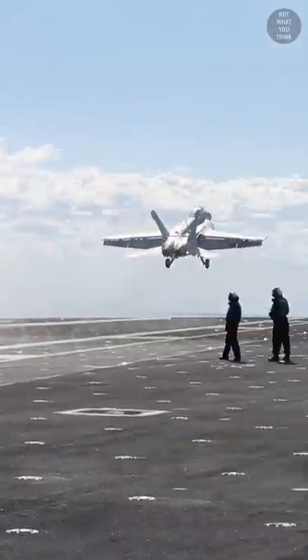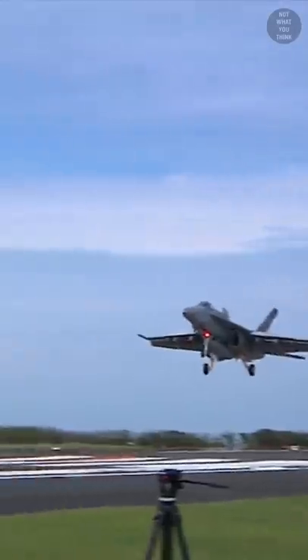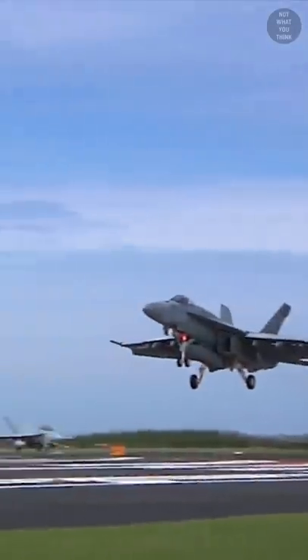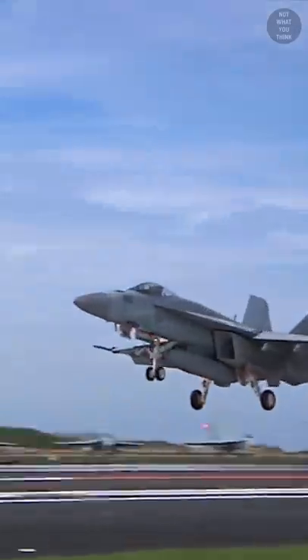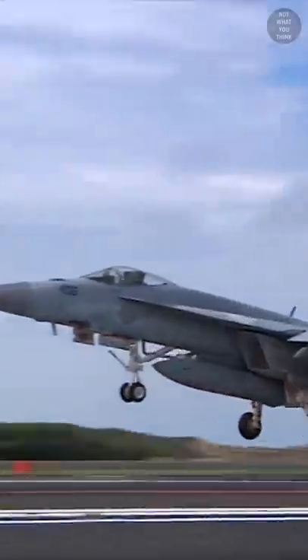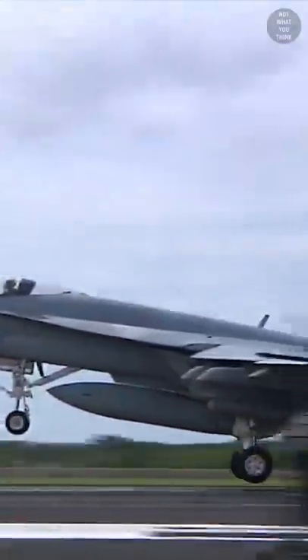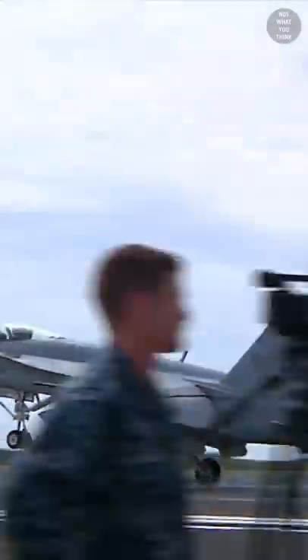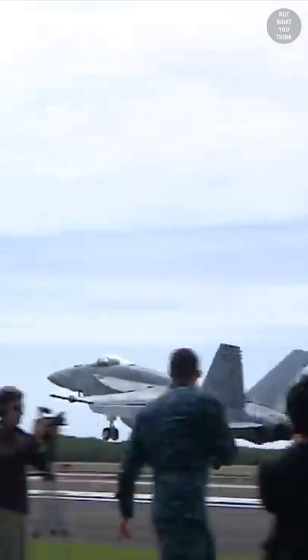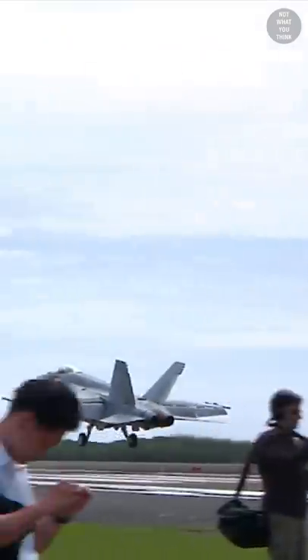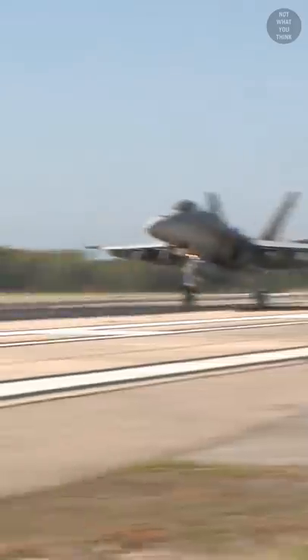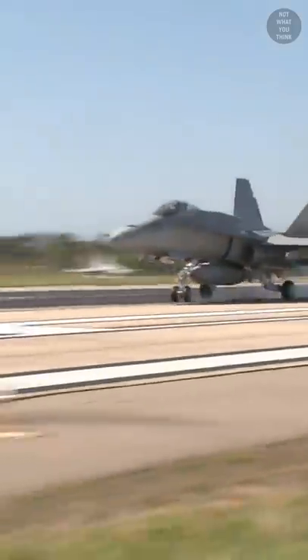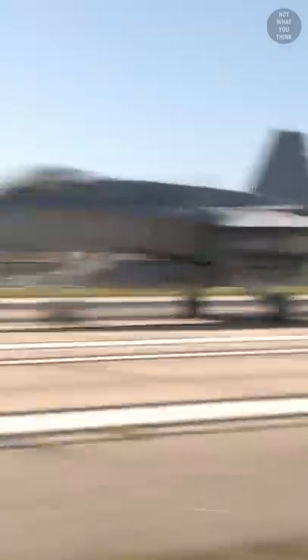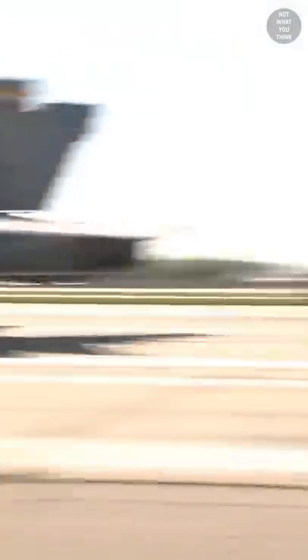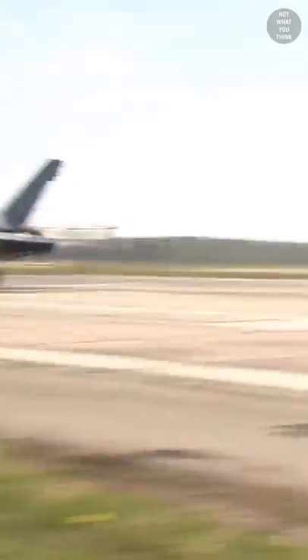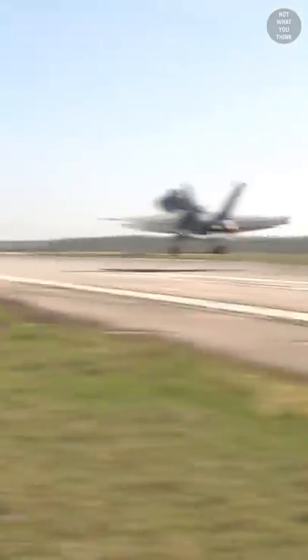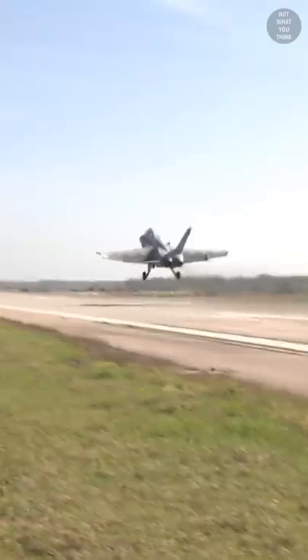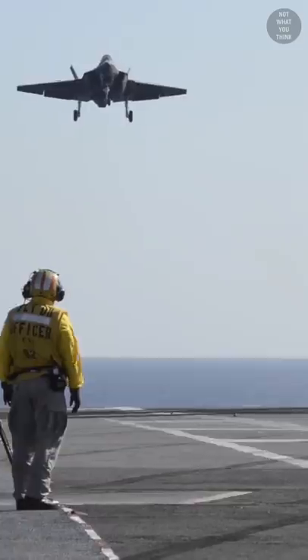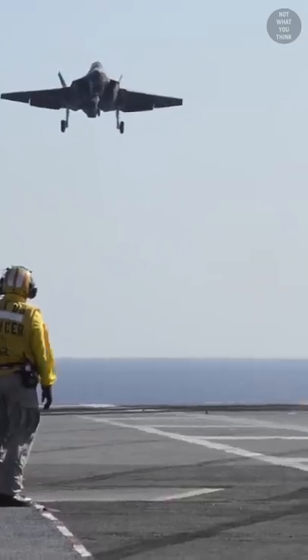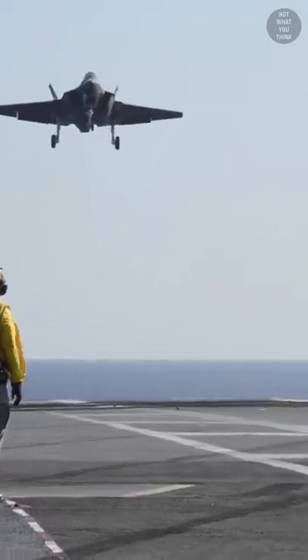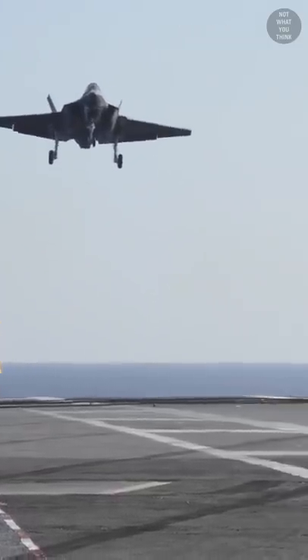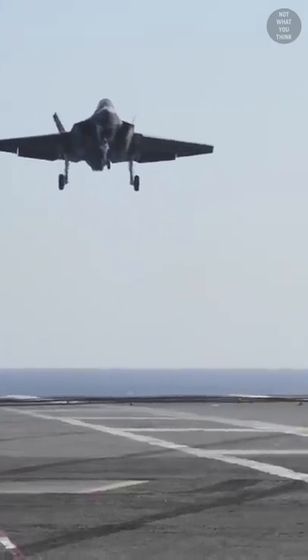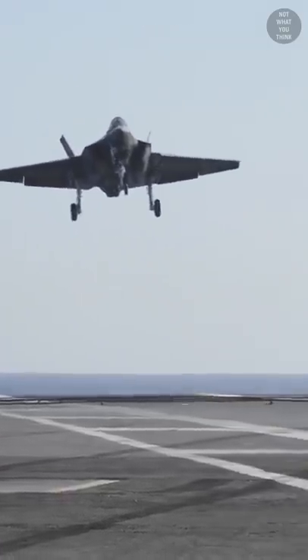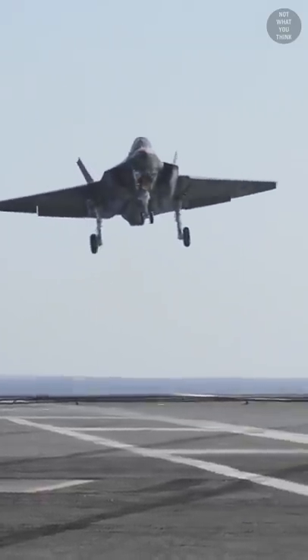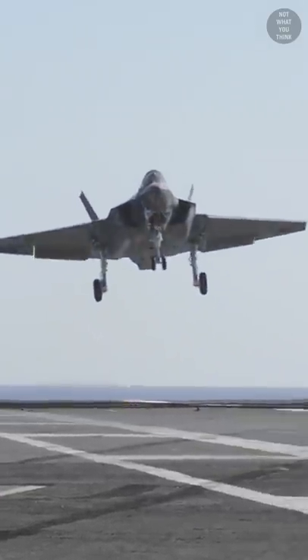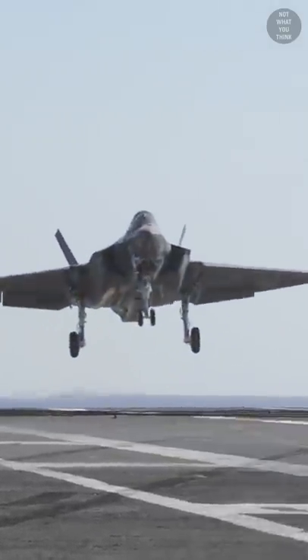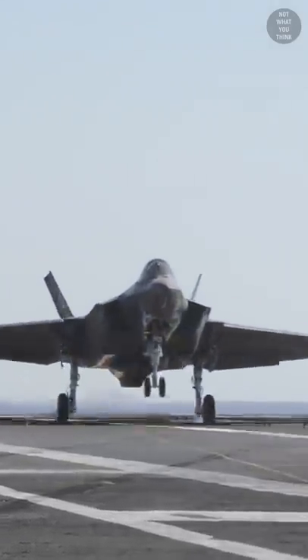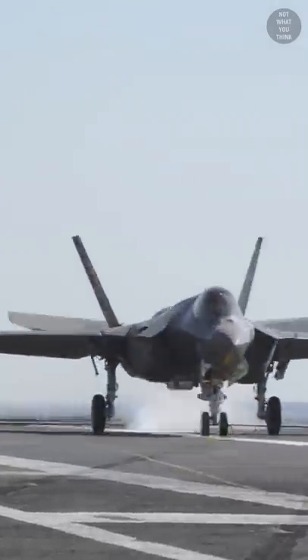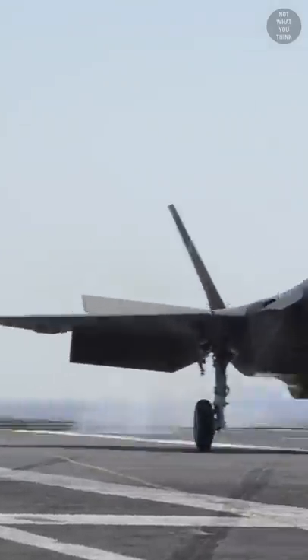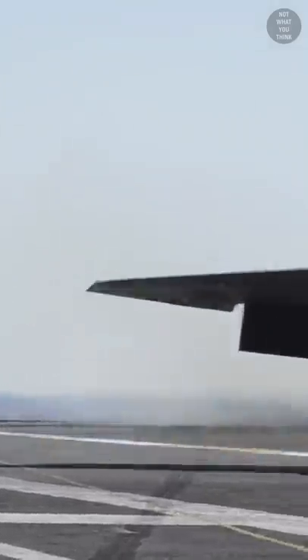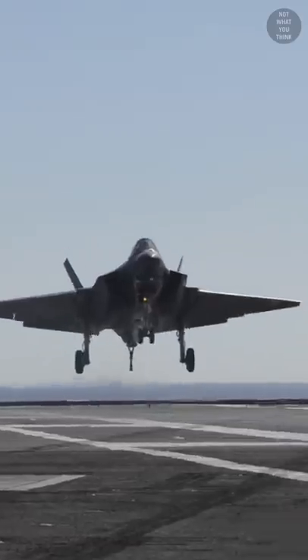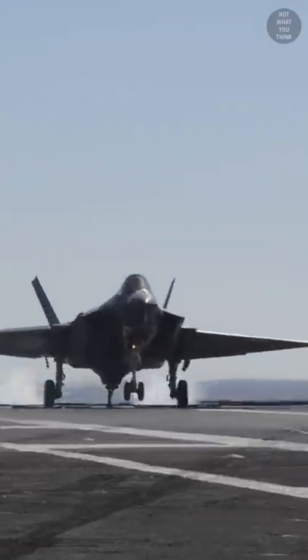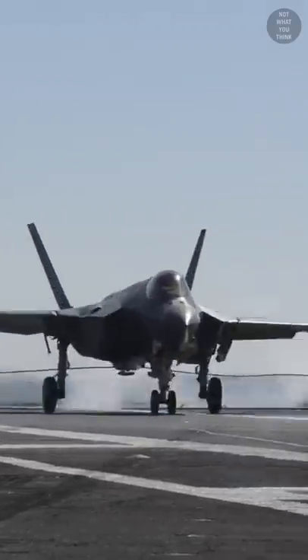Before USS Ronald Reagan left for its 2016 summer patrol, it planned to conduct 4,200 touch and go landings. Additionally, when a new aircraft is introduced to the carrier, such as the F-35C, planned touch and goes are practiced first before making an arrested landing.